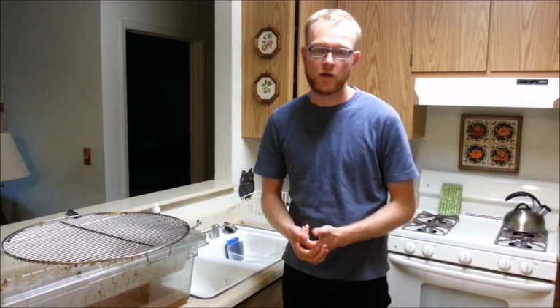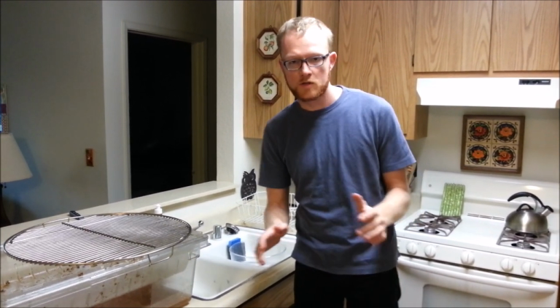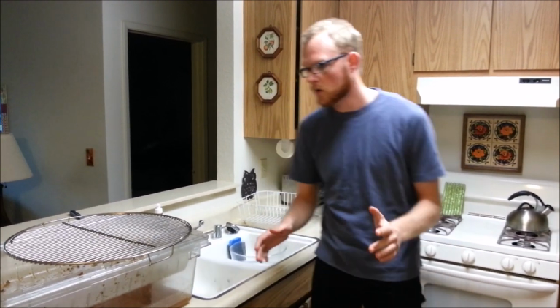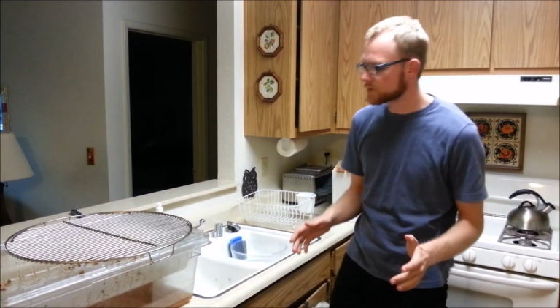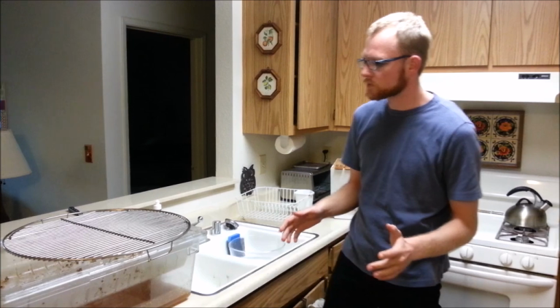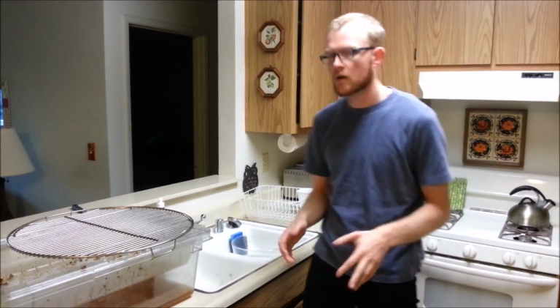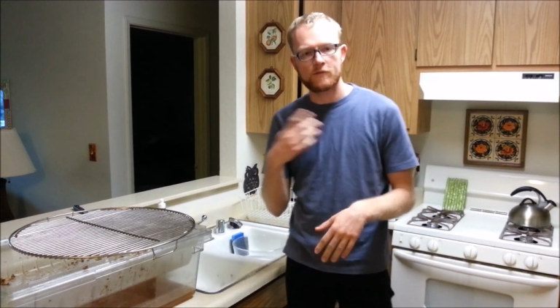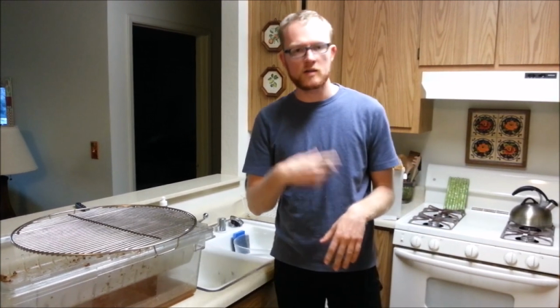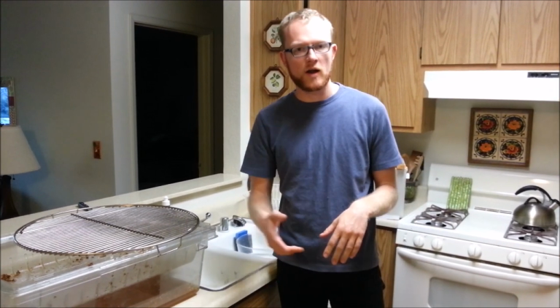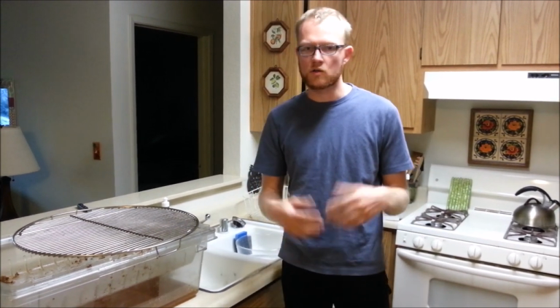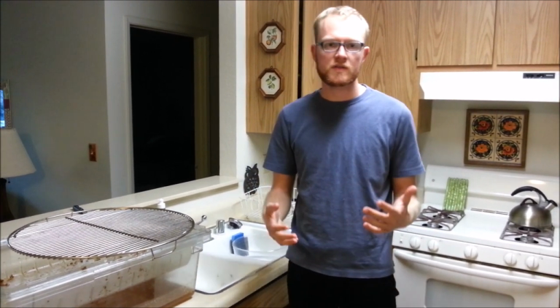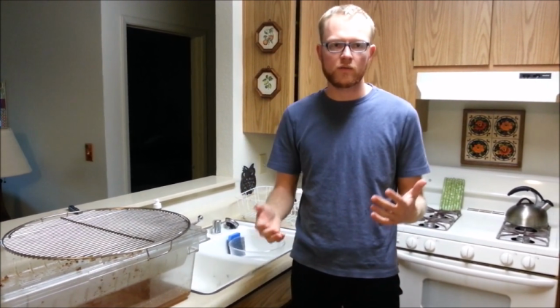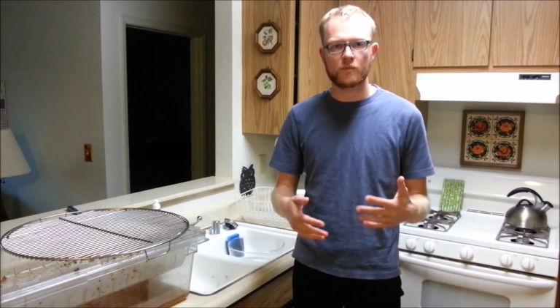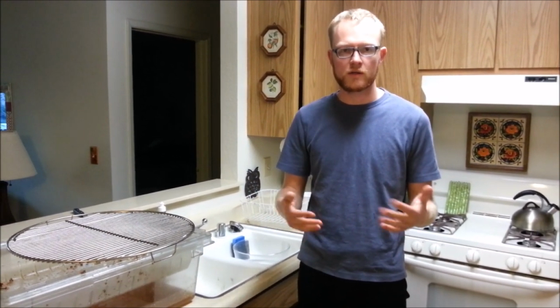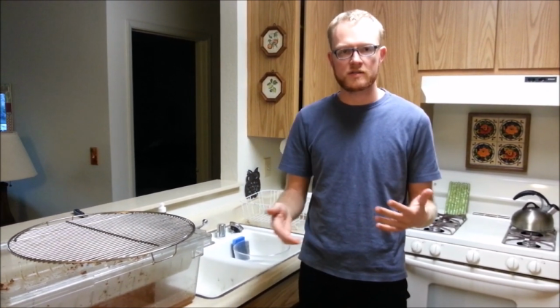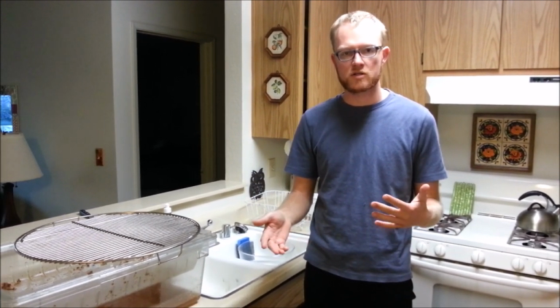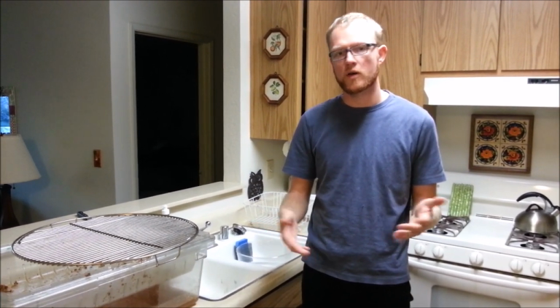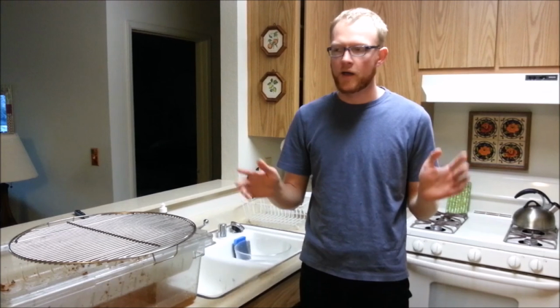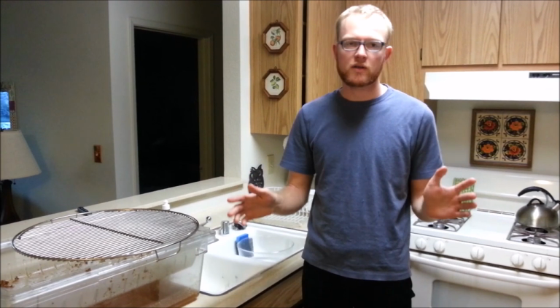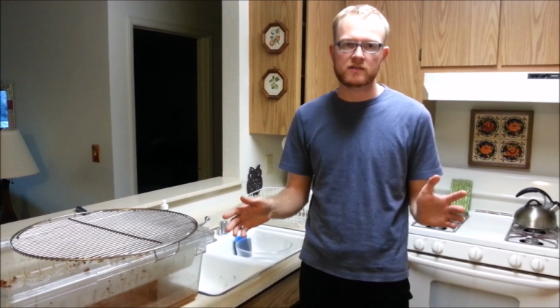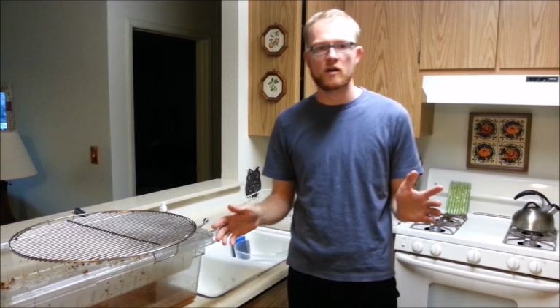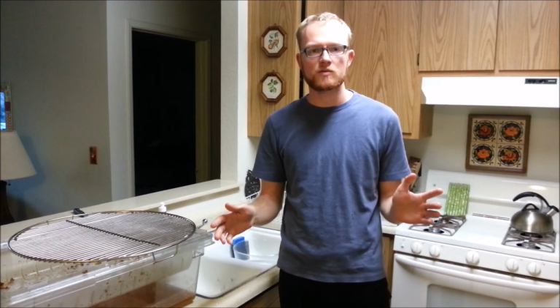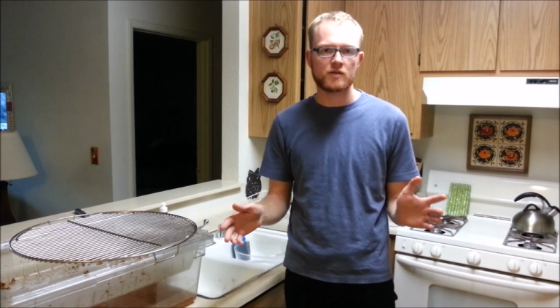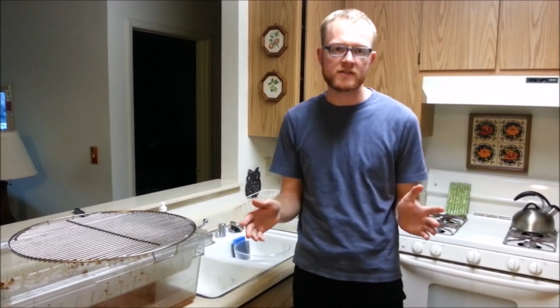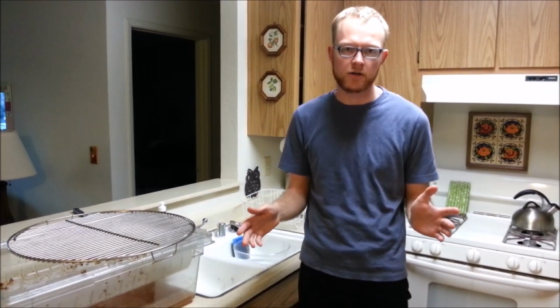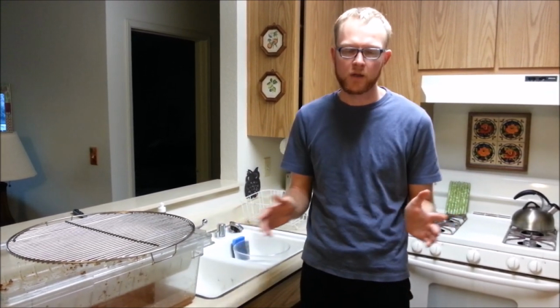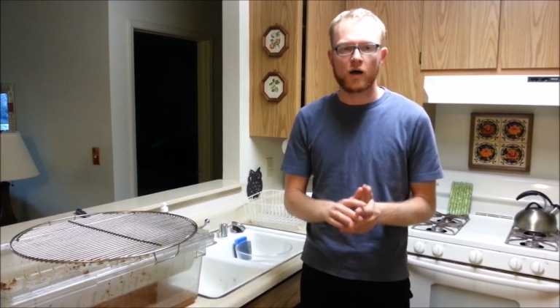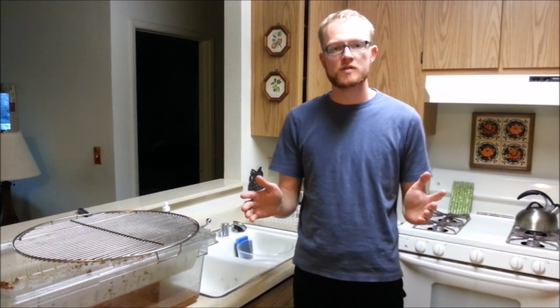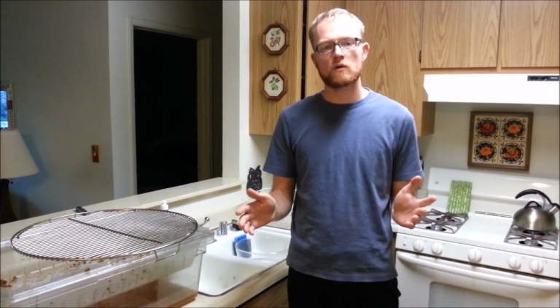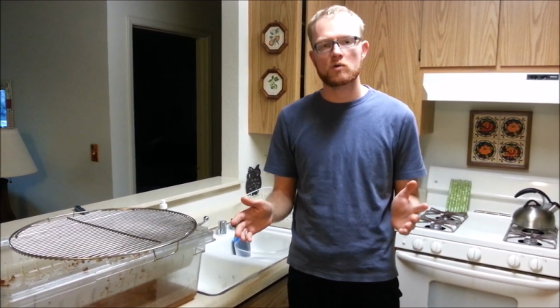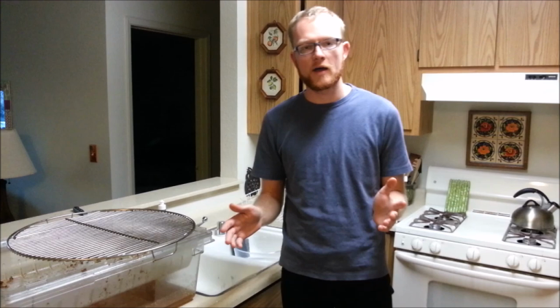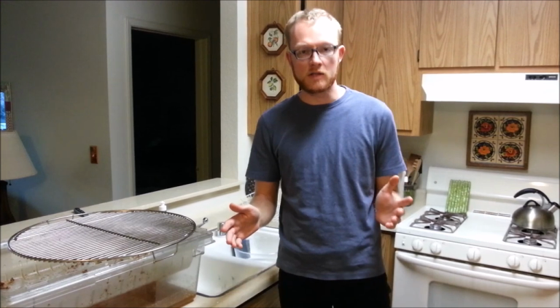What's good about all this is you don't need a fancy extractor. You could do this in the warmth and easiness of your kitchen, although having a designated honey house is always easier. First, let's go over the equipment that you'll need.